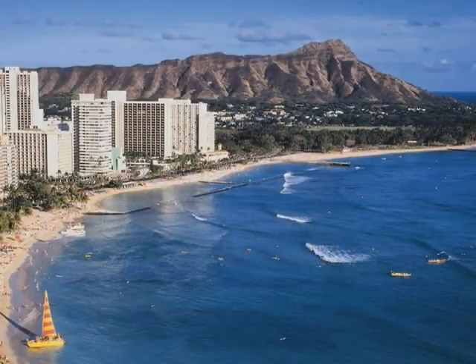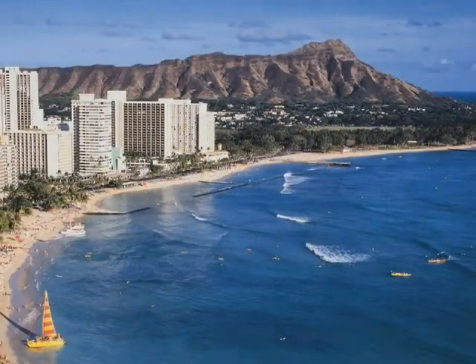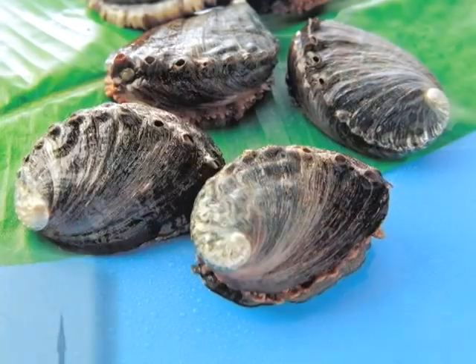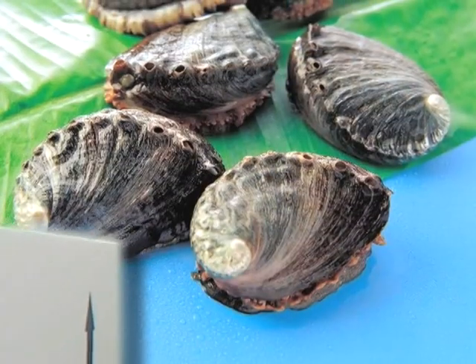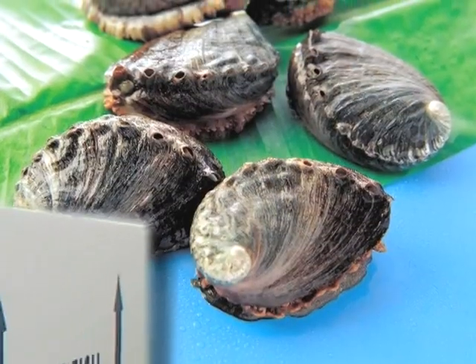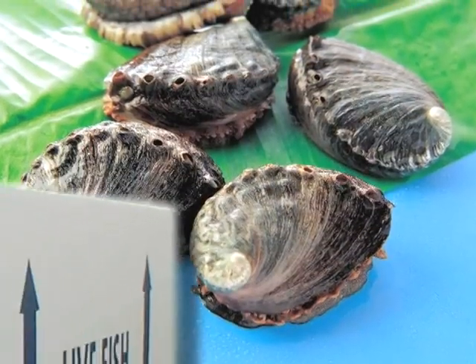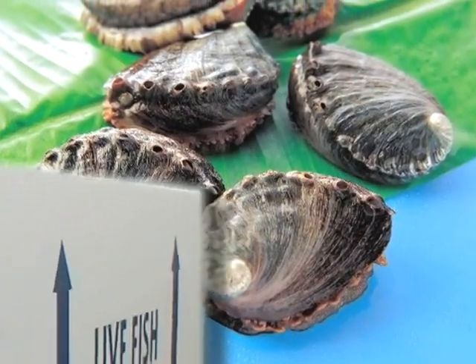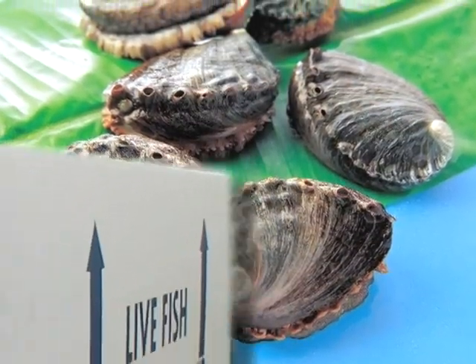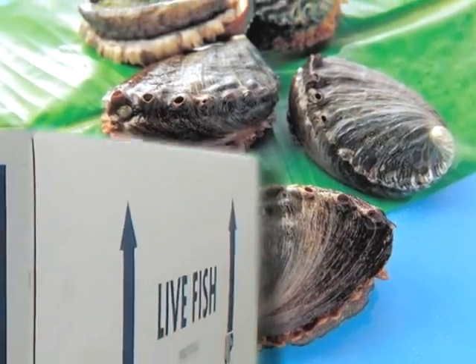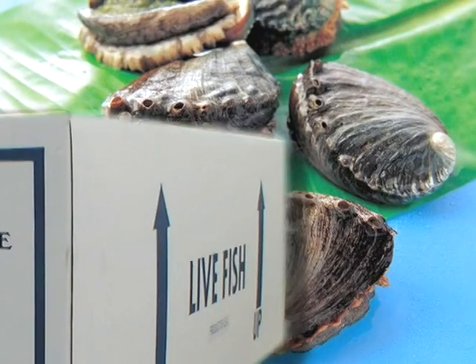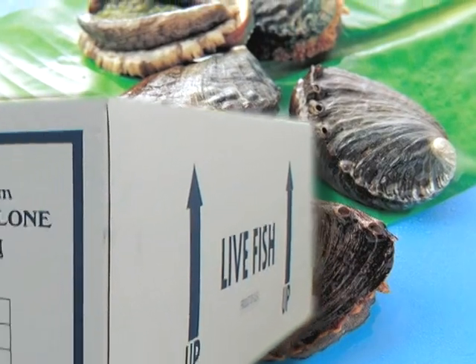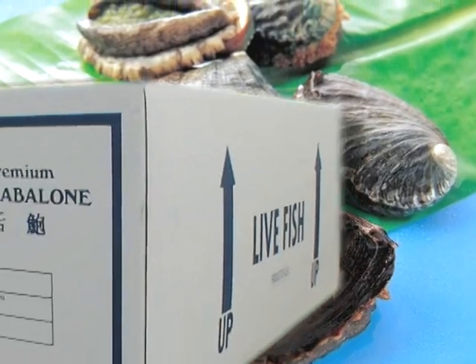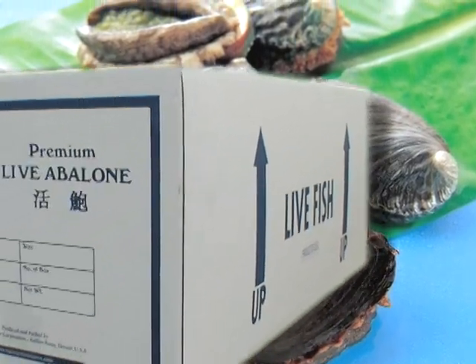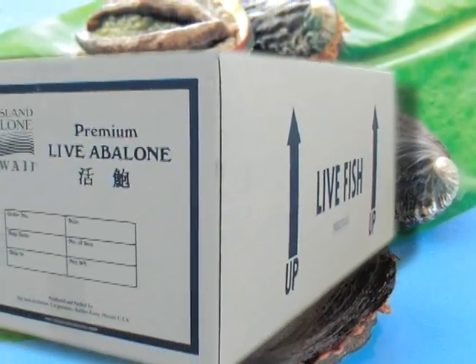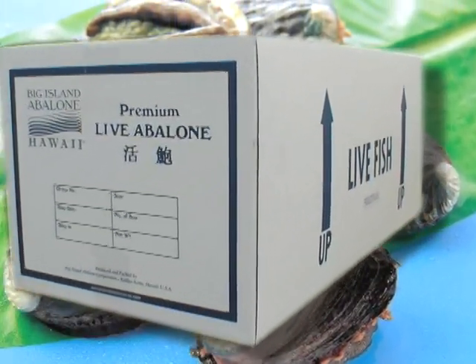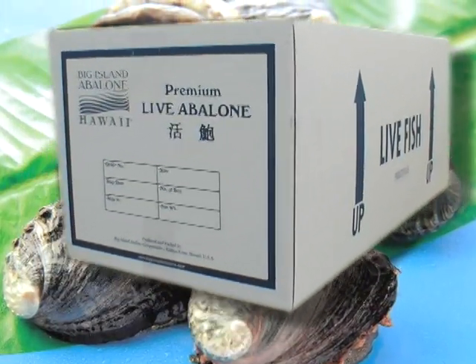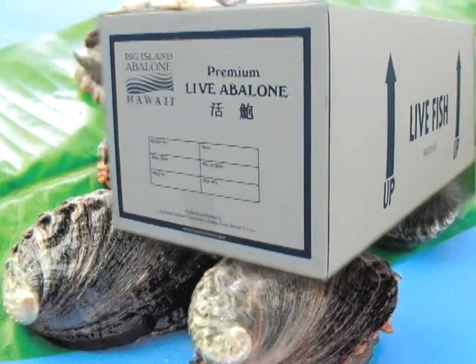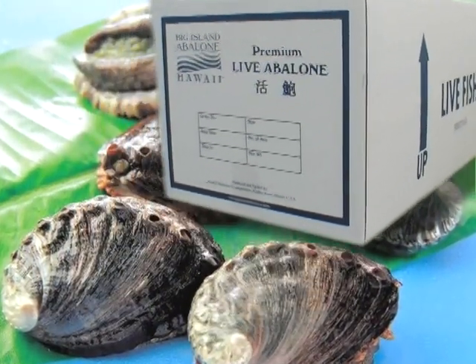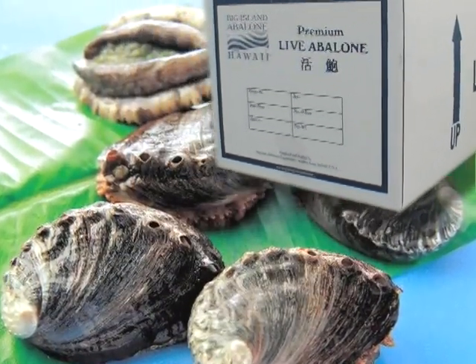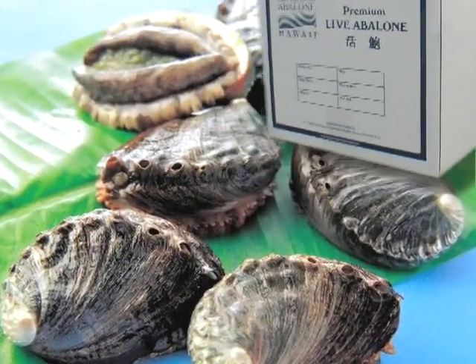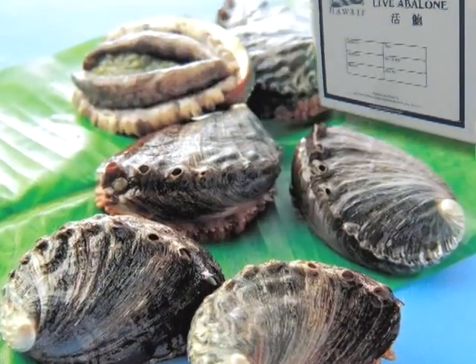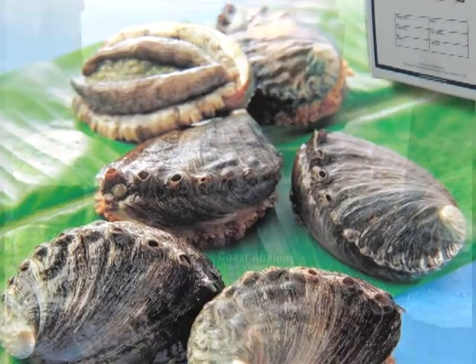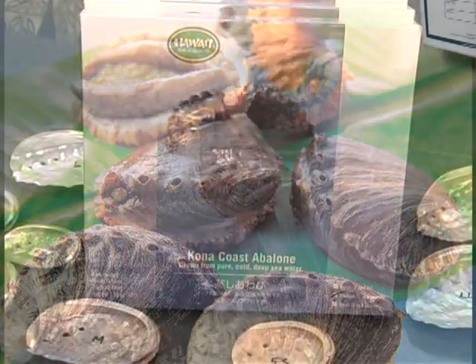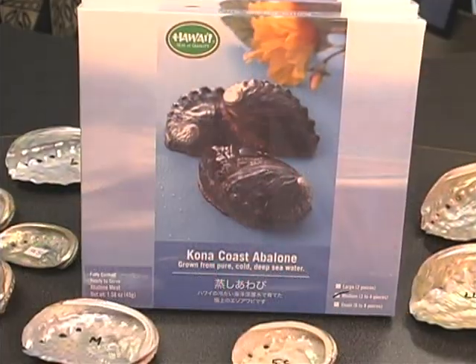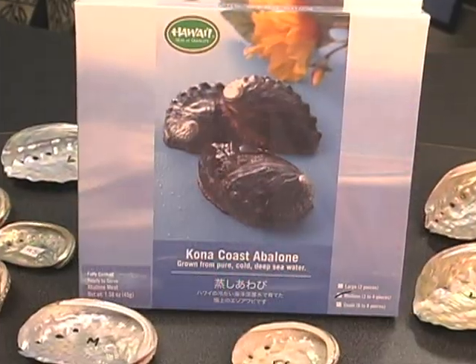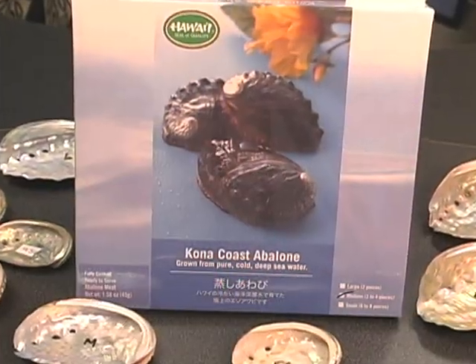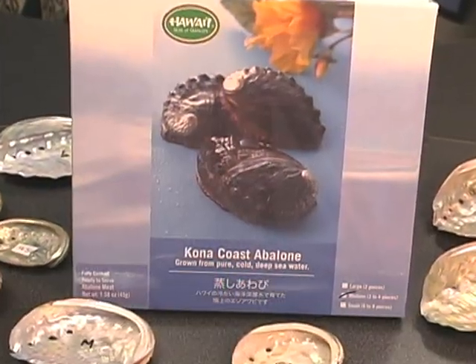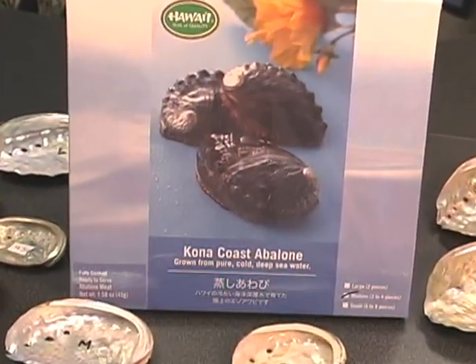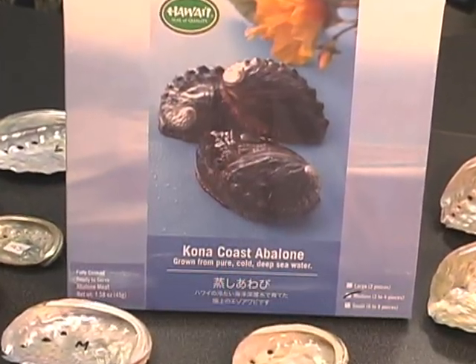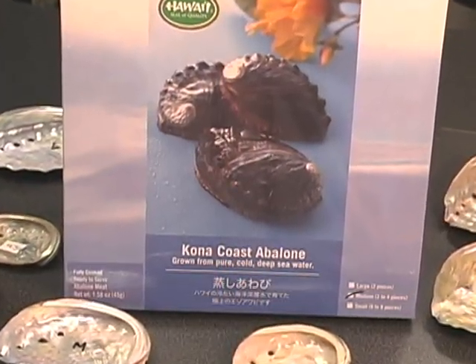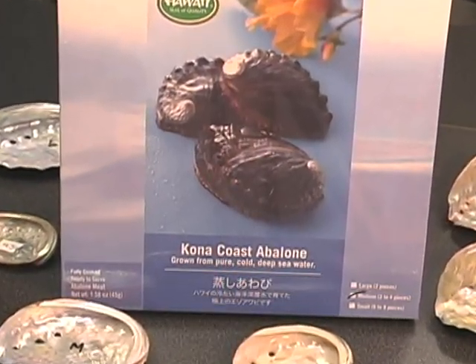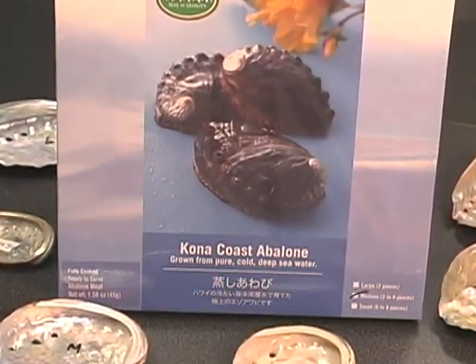The Big Island Abalone Corporation ships the Kona Coast Abalone live and fresh, door-to-door, in 20 hours to Japan. The Kona Coast Abalone is now available in gift boxes.